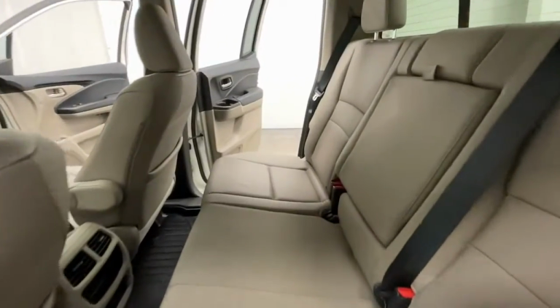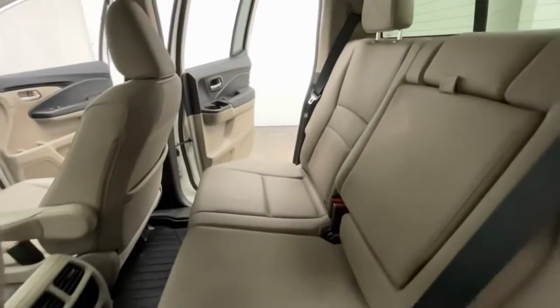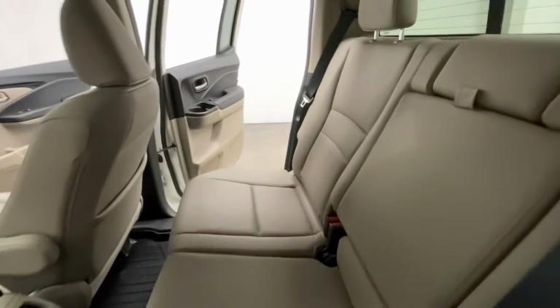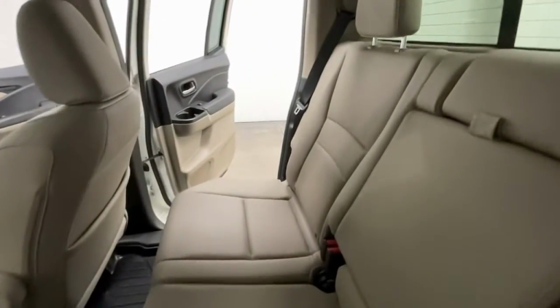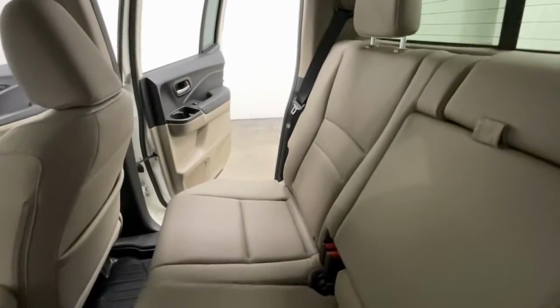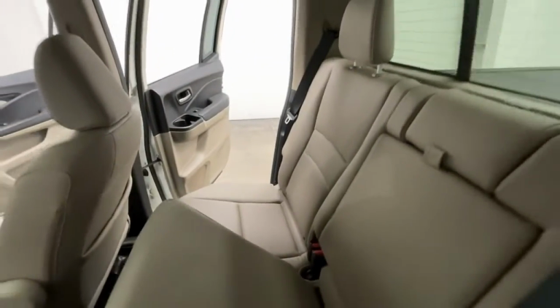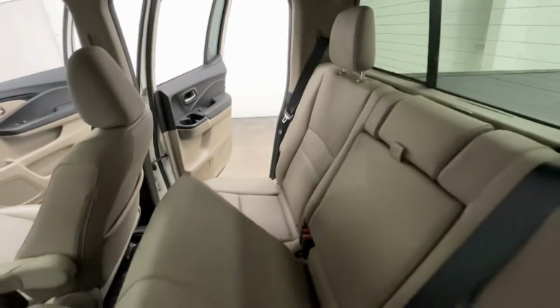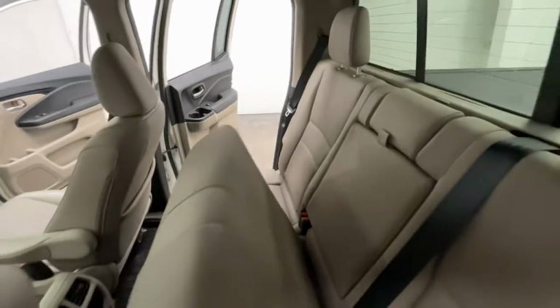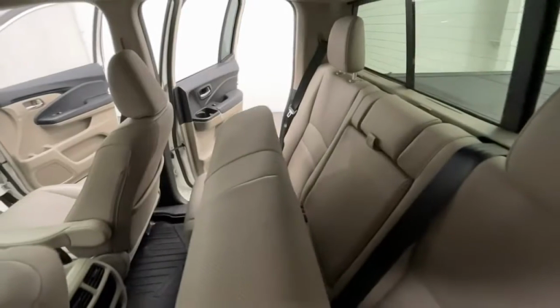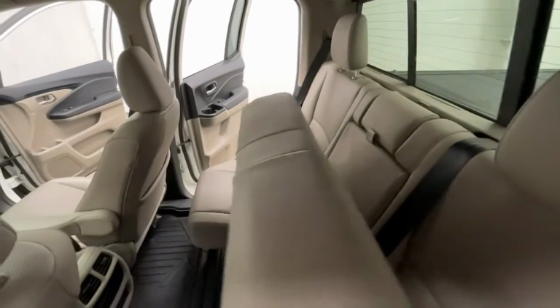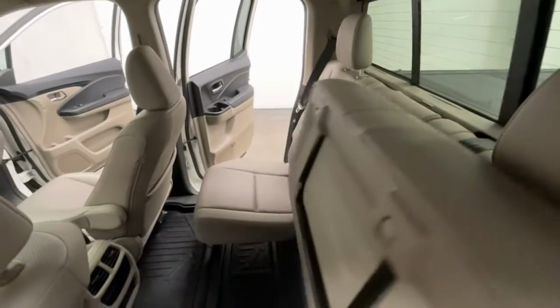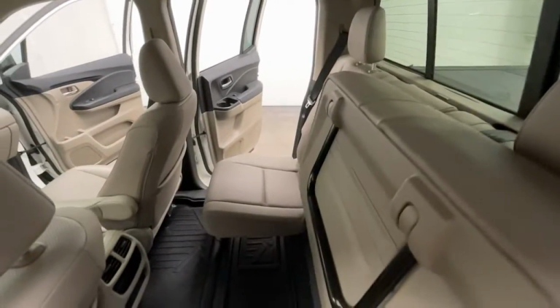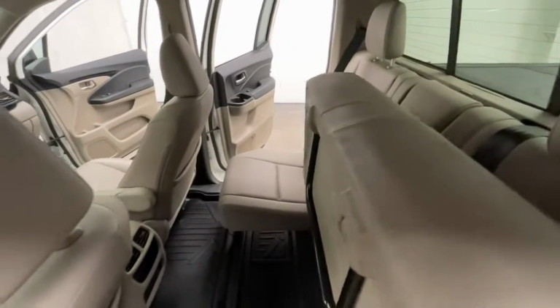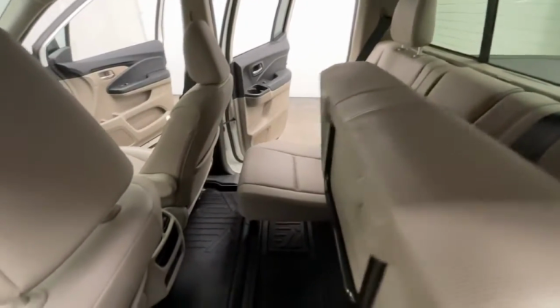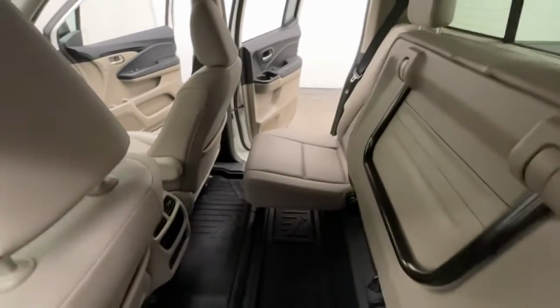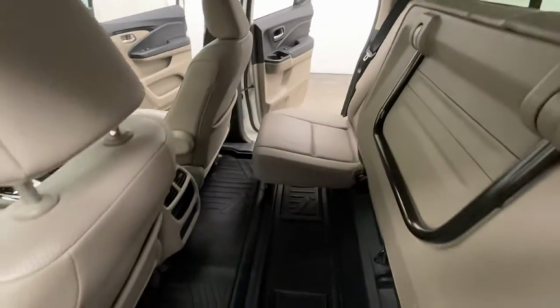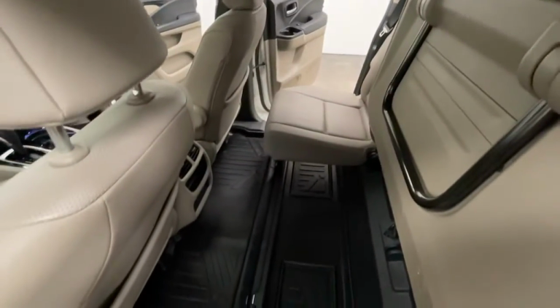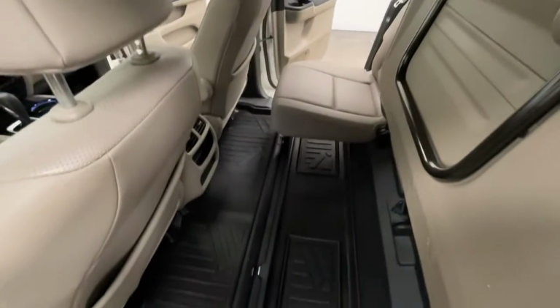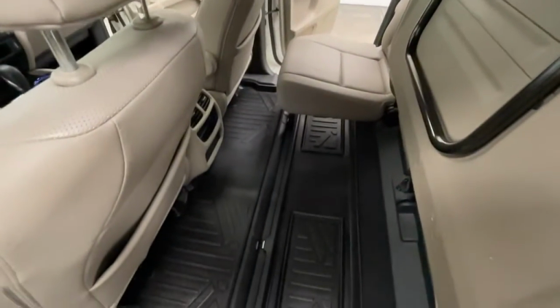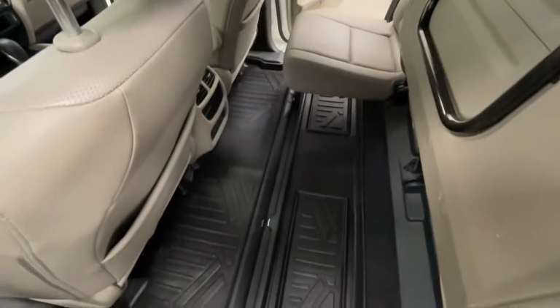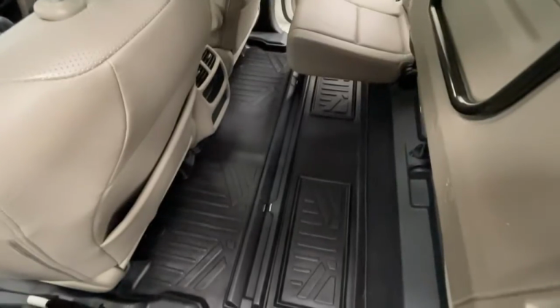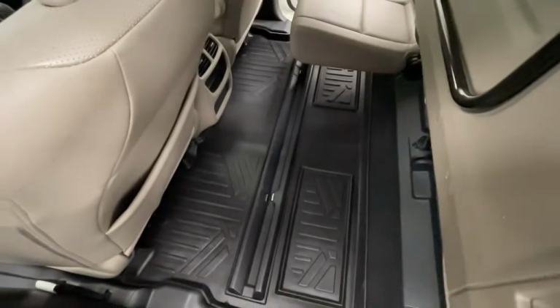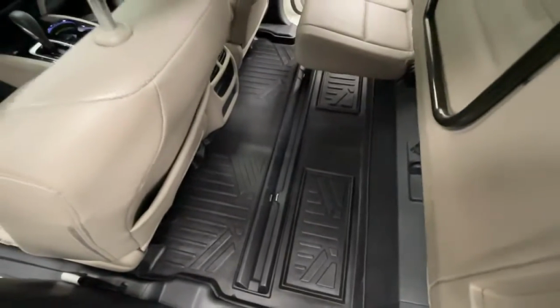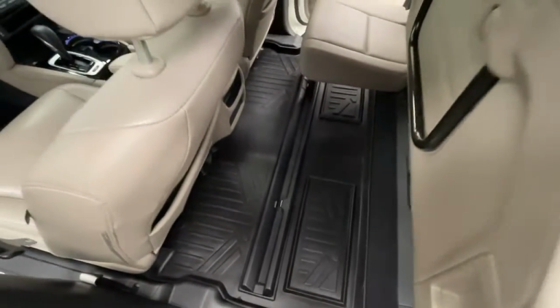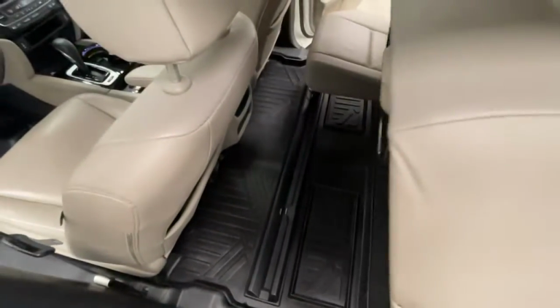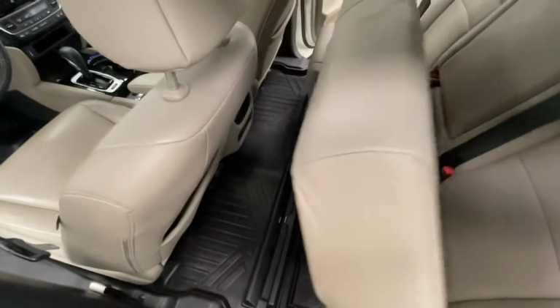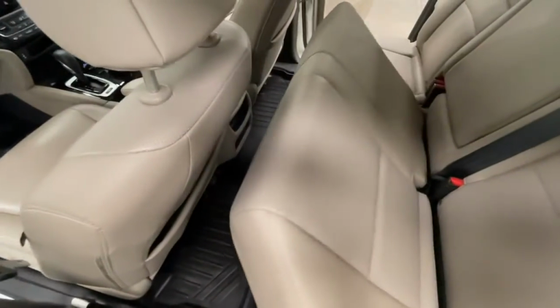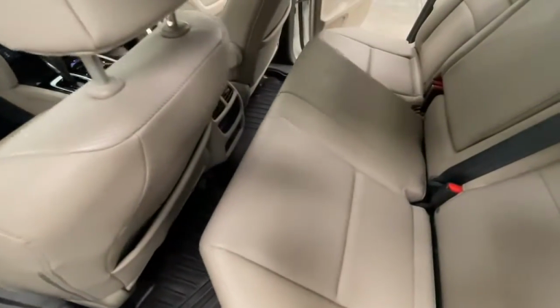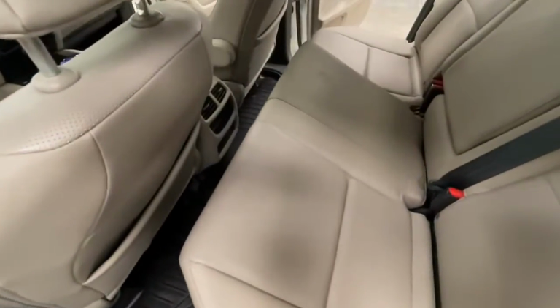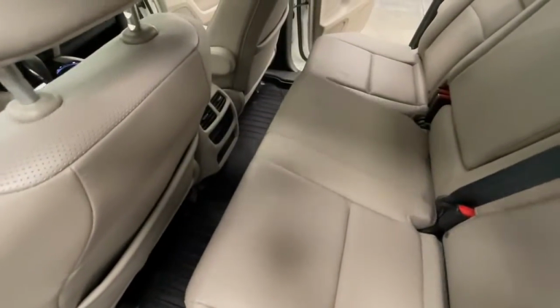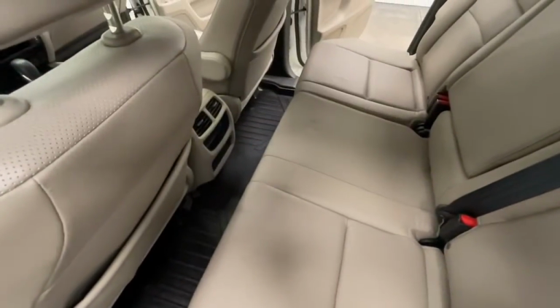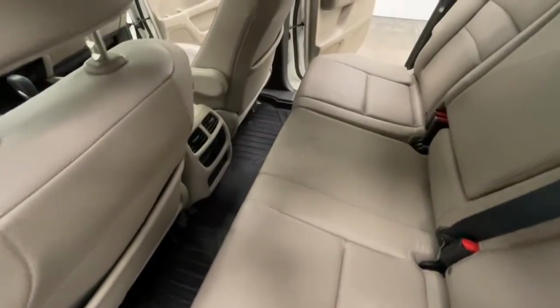Once you've chosen your perfect vehicle, the service team at Modern Motor Cars is happy to help you customize it with wheel paint, blackout options, ceramic coating, paint protection film, and more. We also offer lift kits and off-road accessories for your truck or SUV.